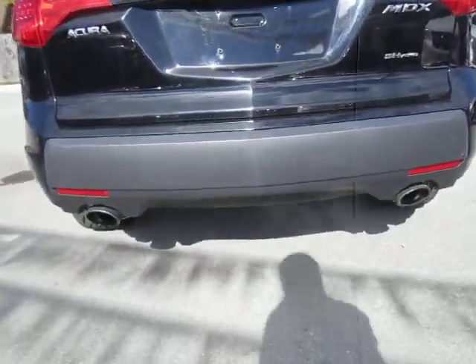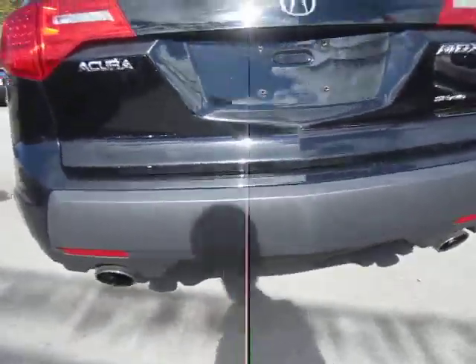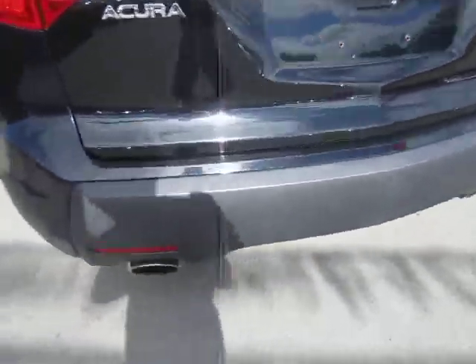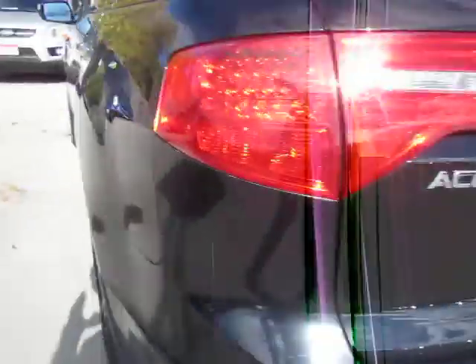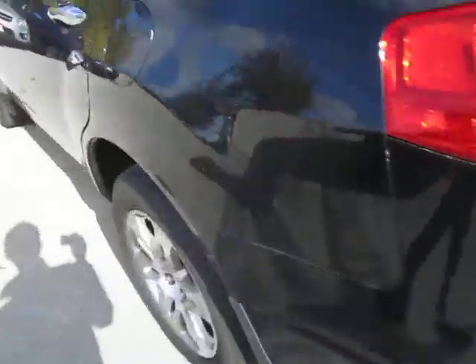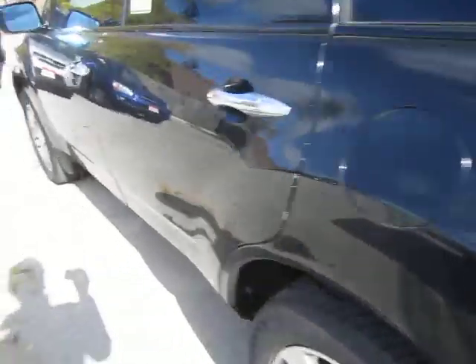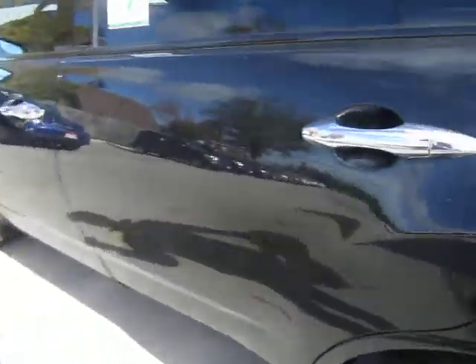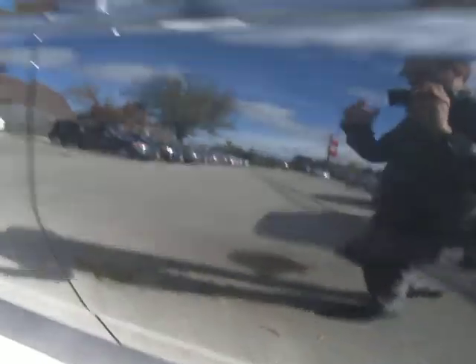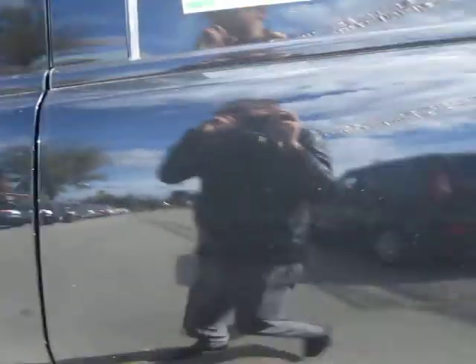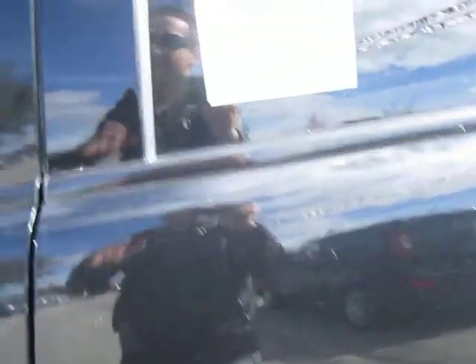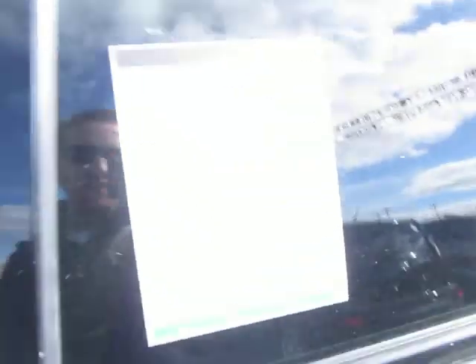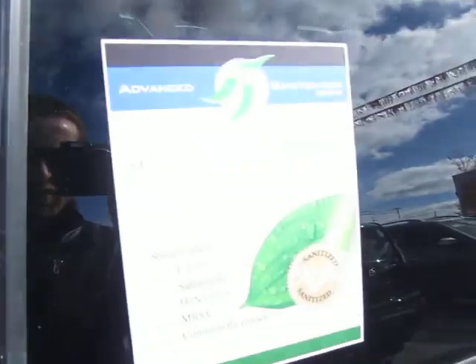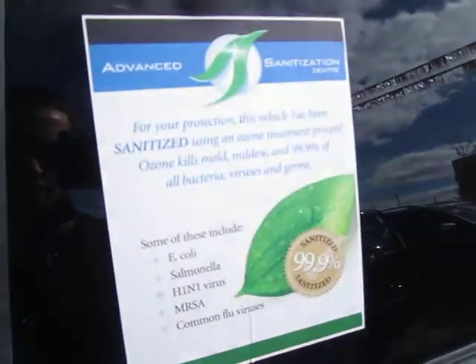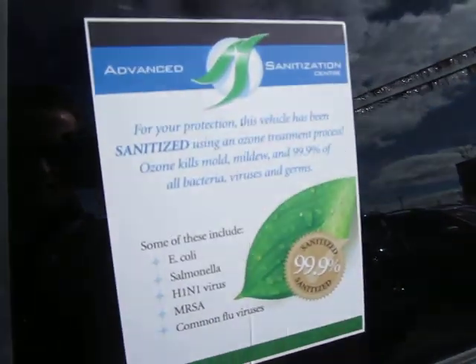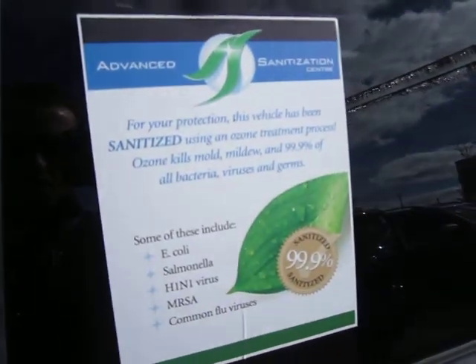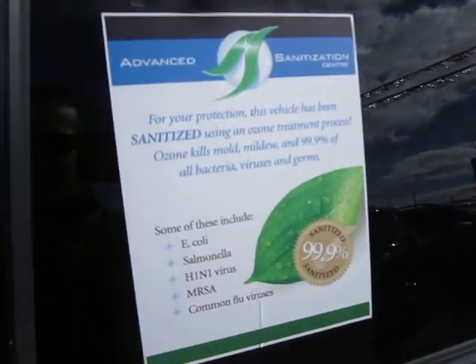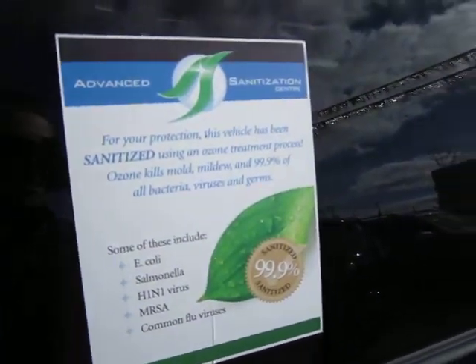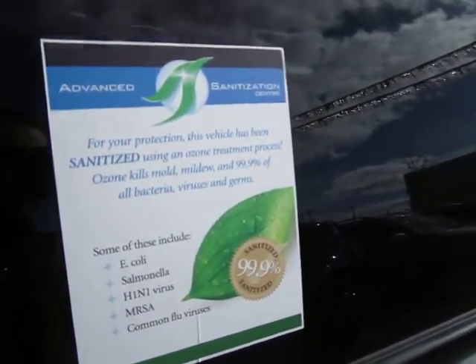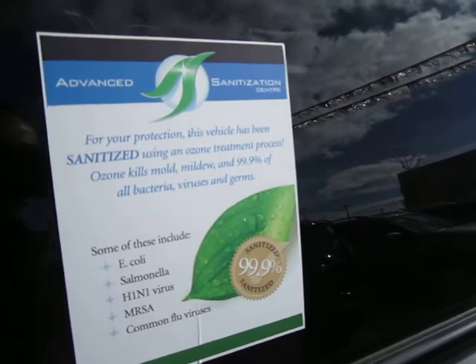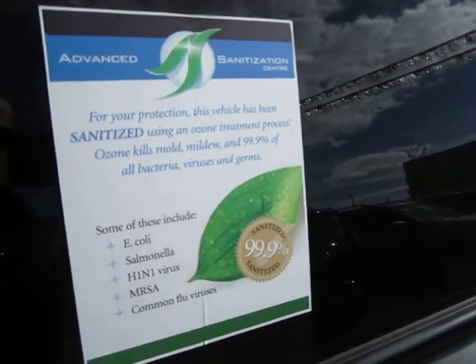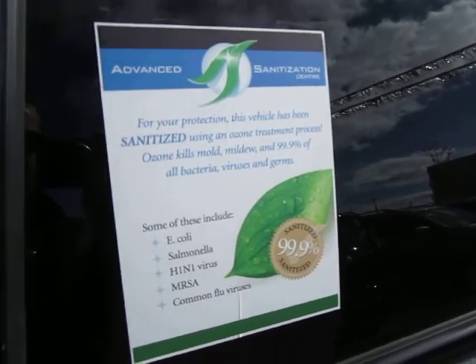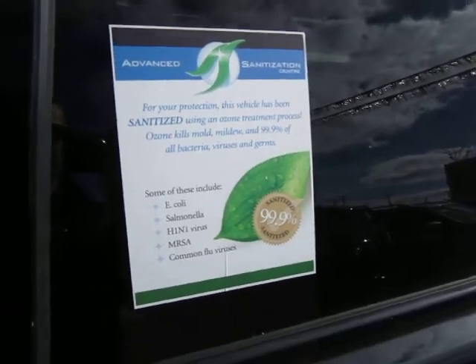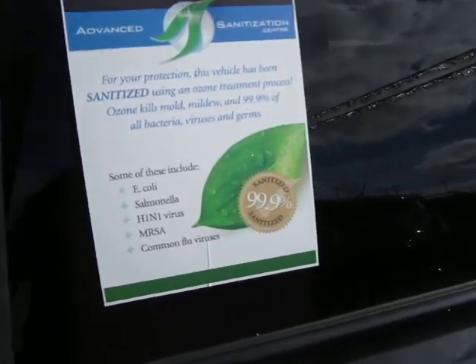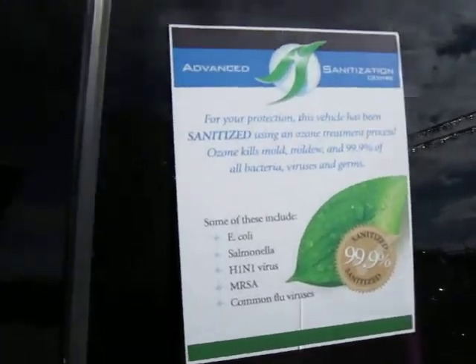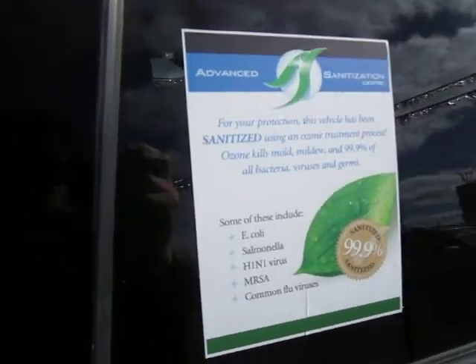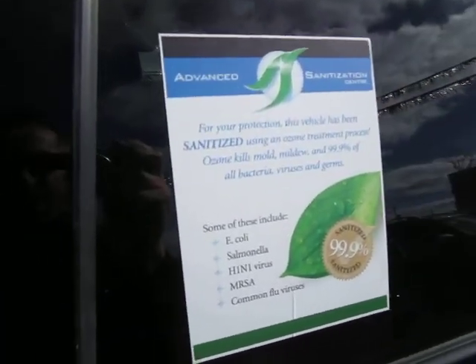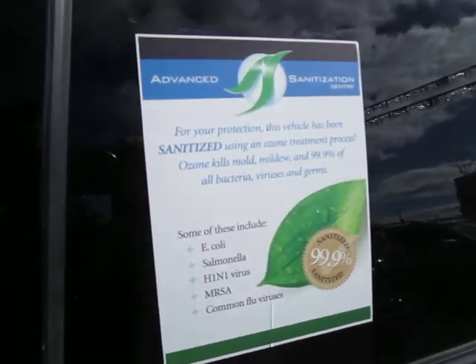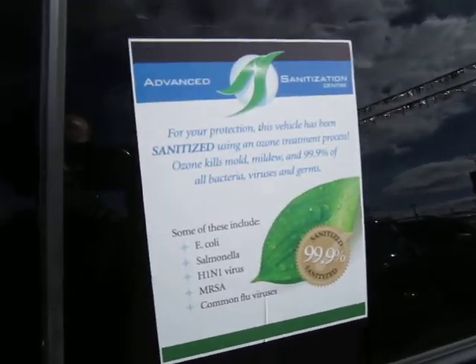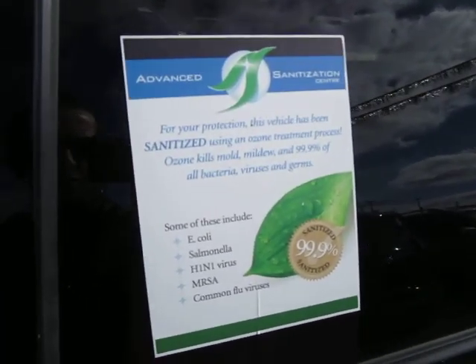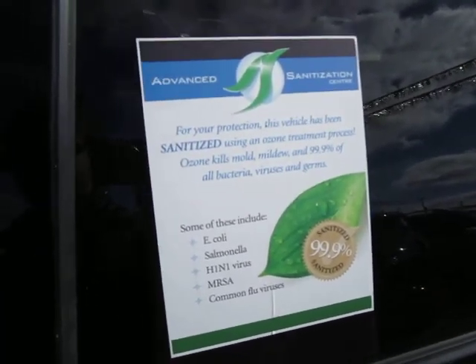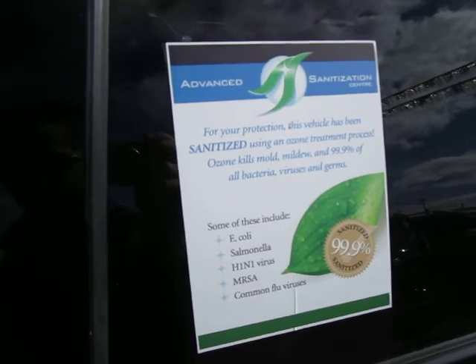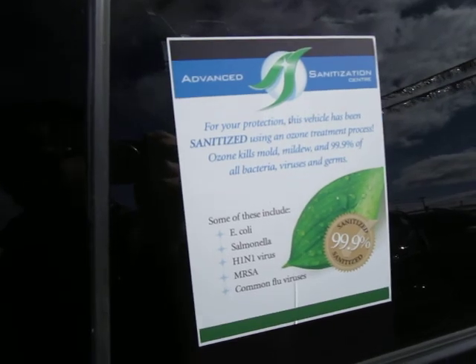Beautiful vehicle, runs great. Let's take a look at some of the interior features. You'll see we've got our advanced sanitization on this vehicle — no odors or smells, as well as no stains on the upholstery.